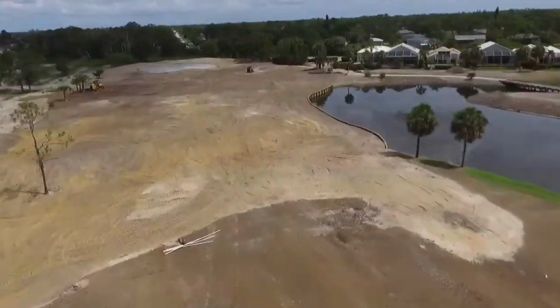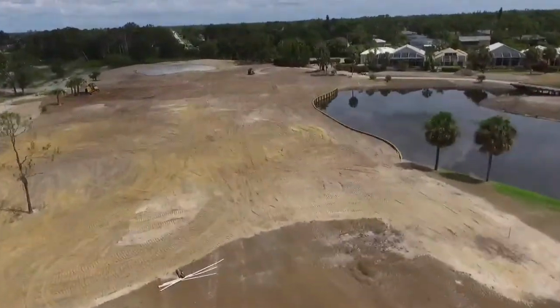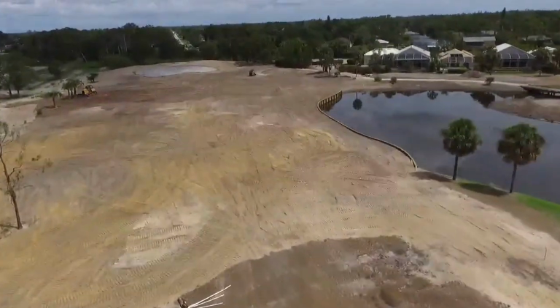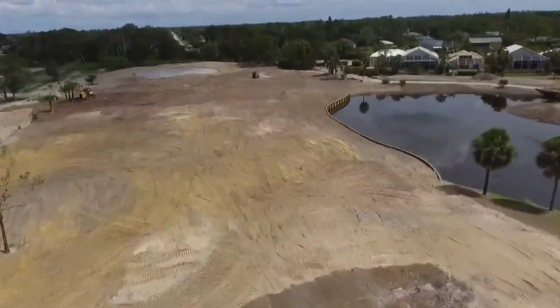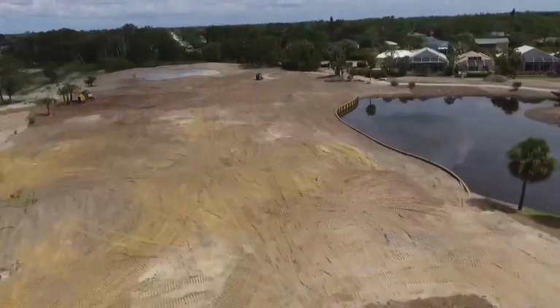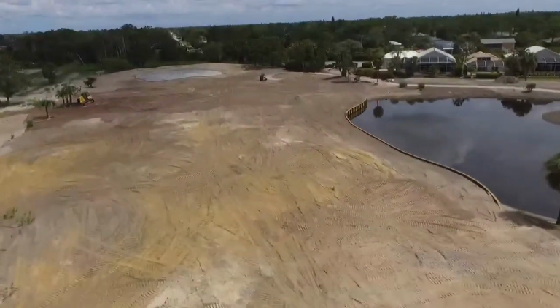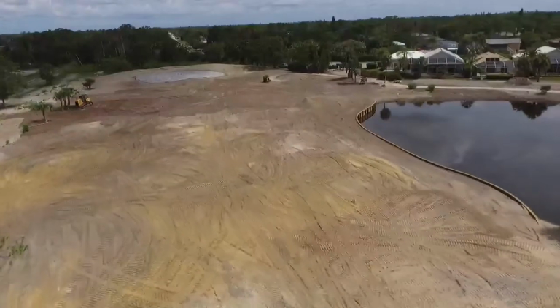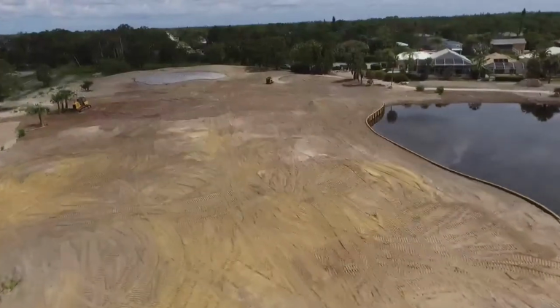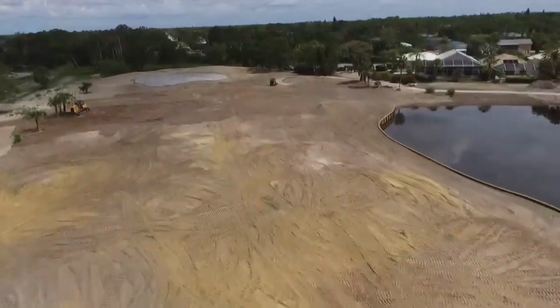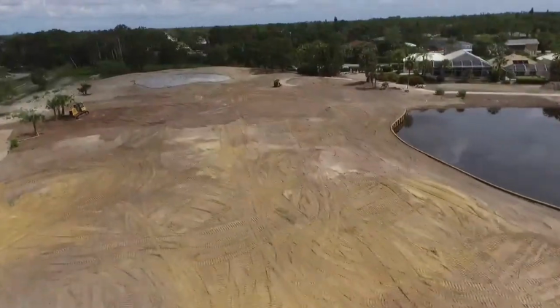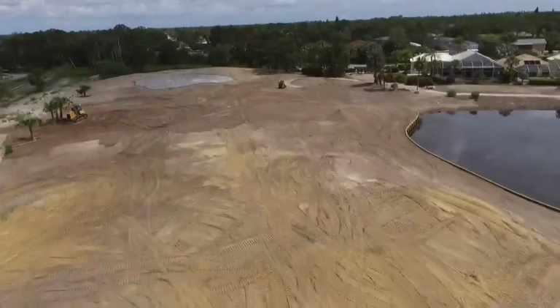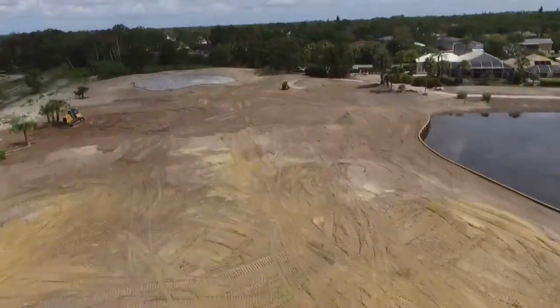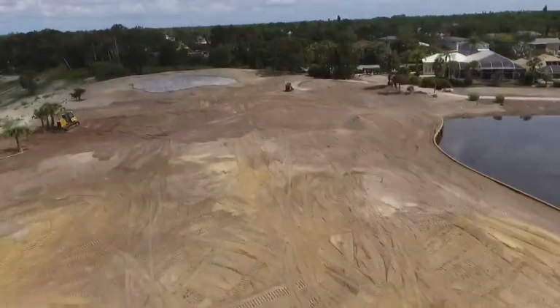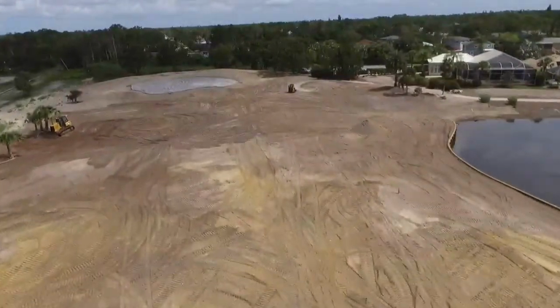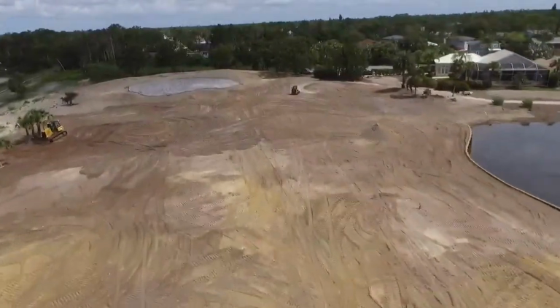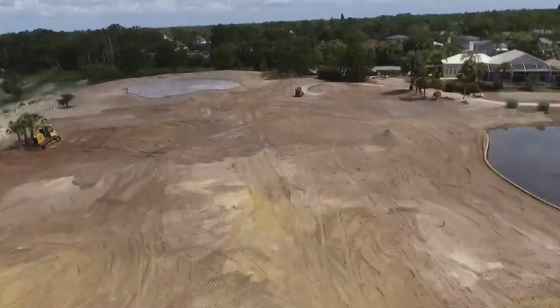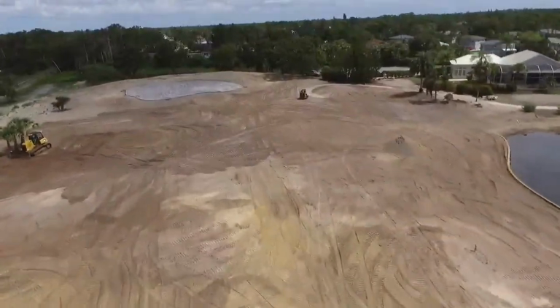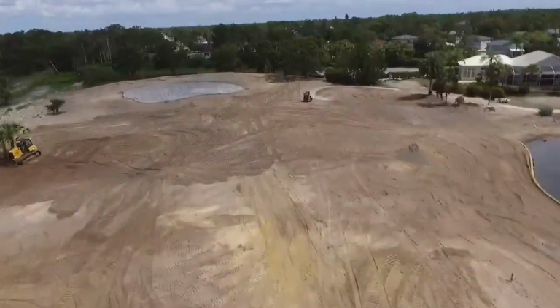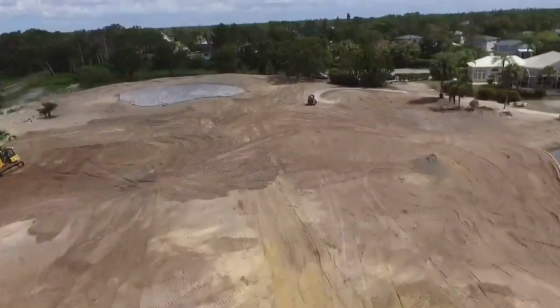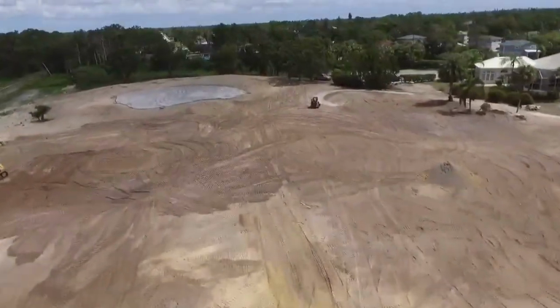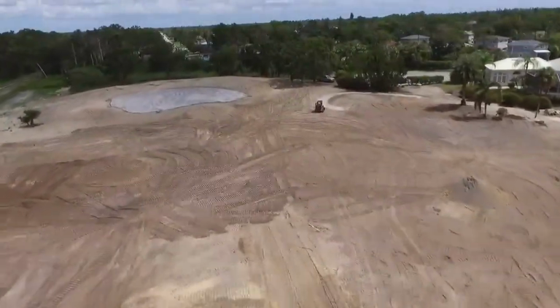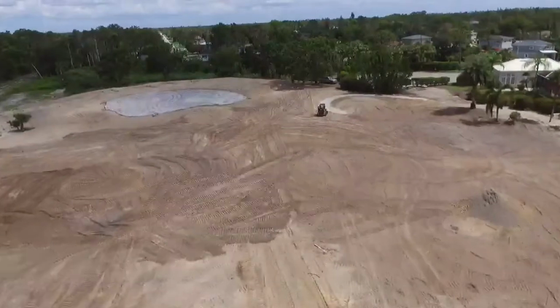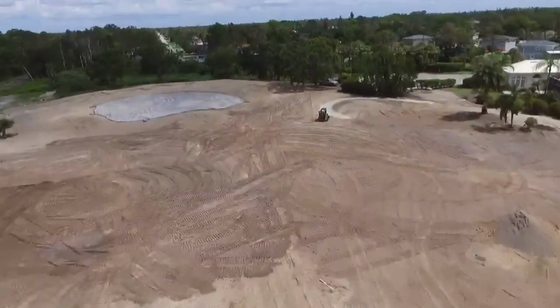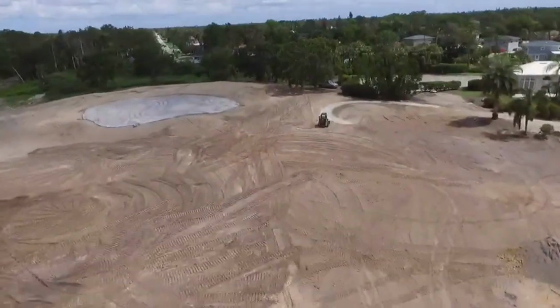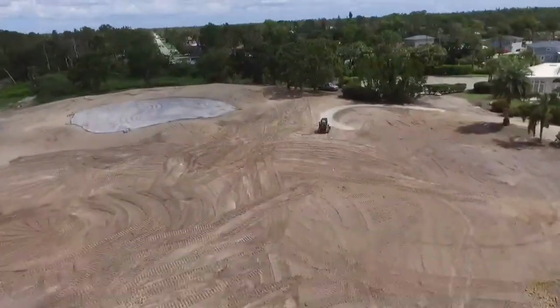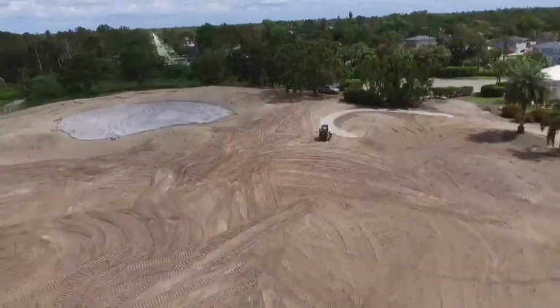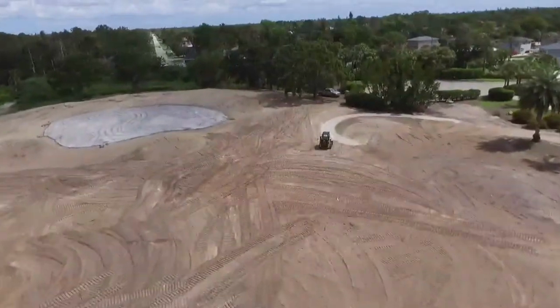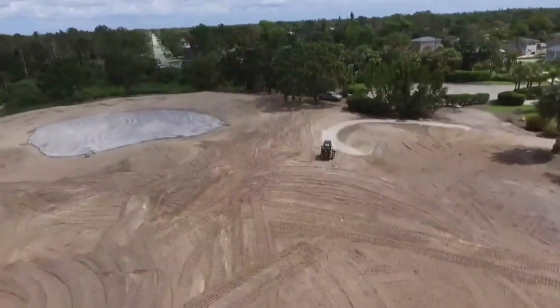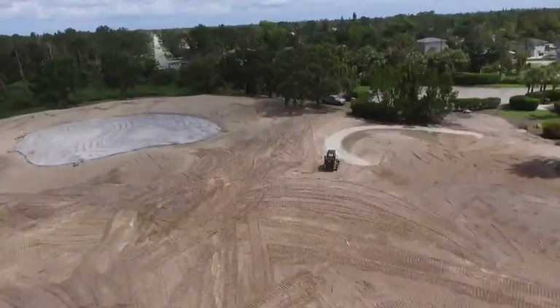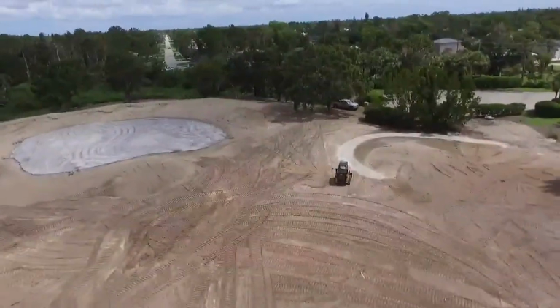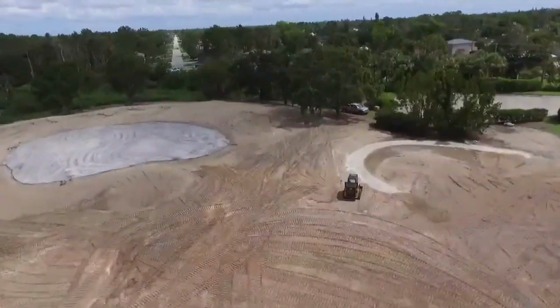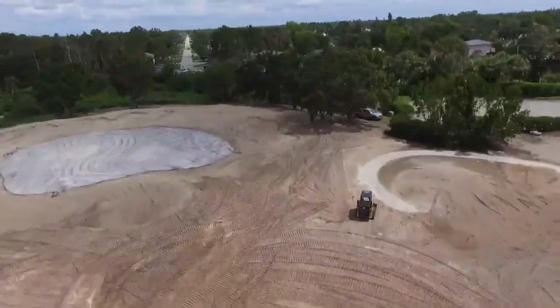You can see the seawall has been finished along the right hand side. Here we've got a bulldozer and a skid steer working on moving some material and rough shaping the bunkers around the green.